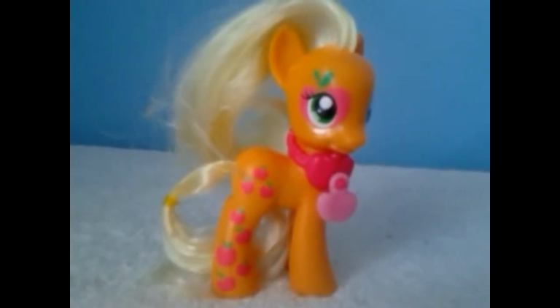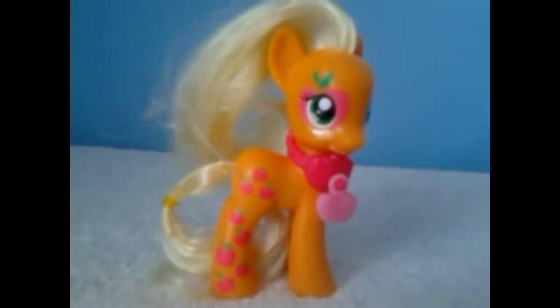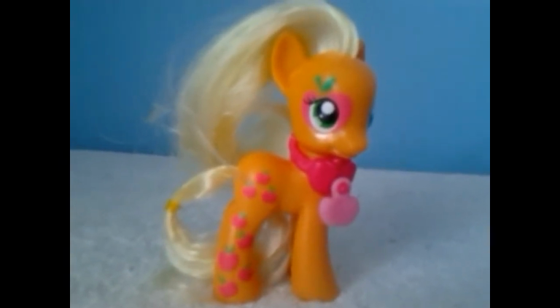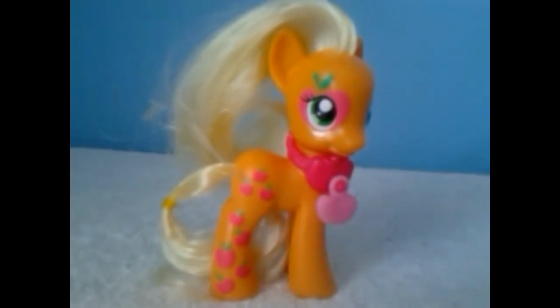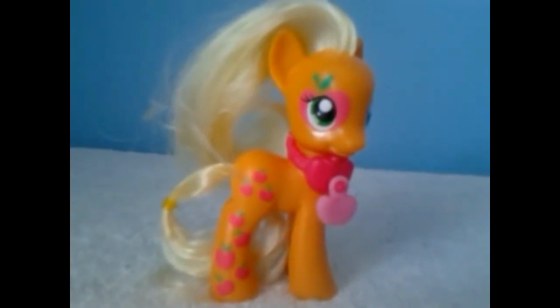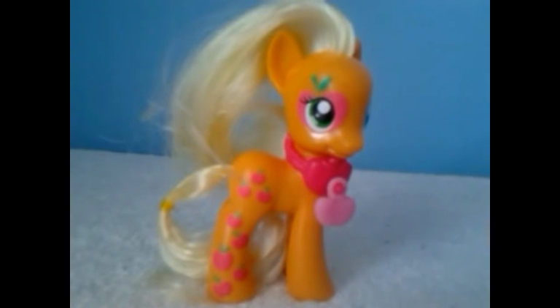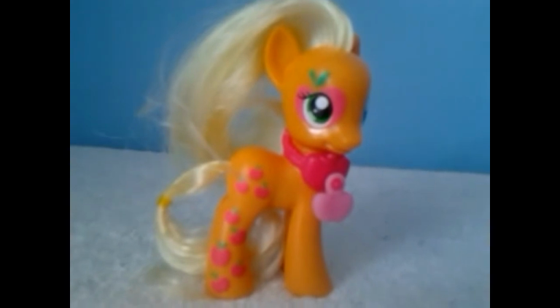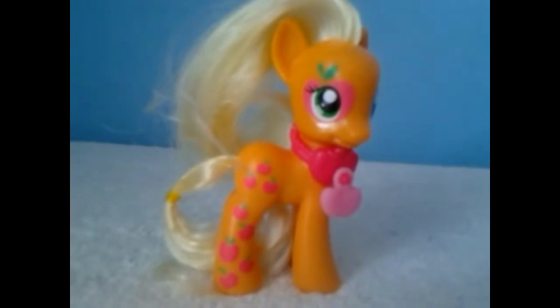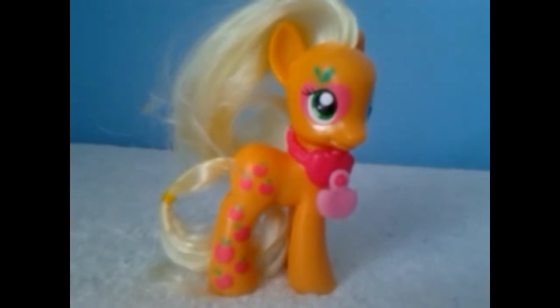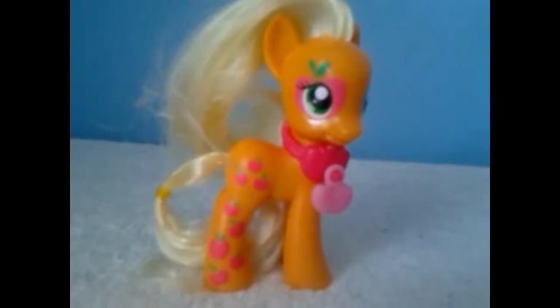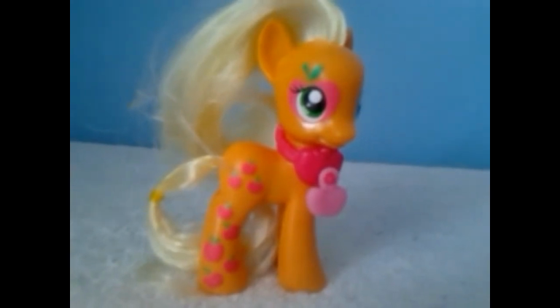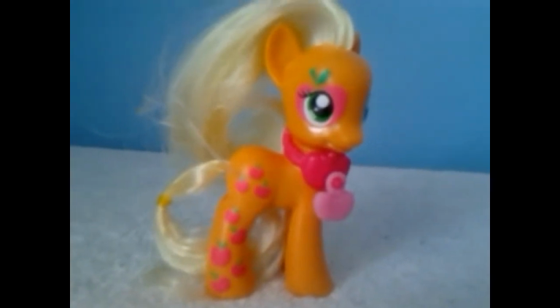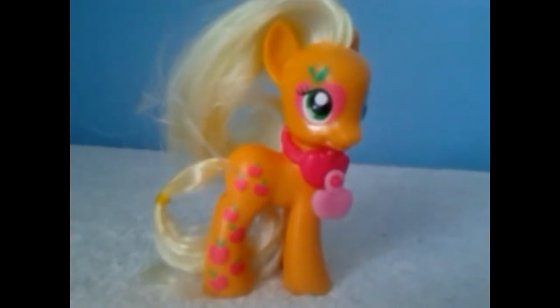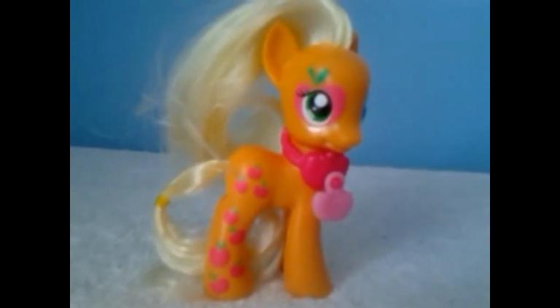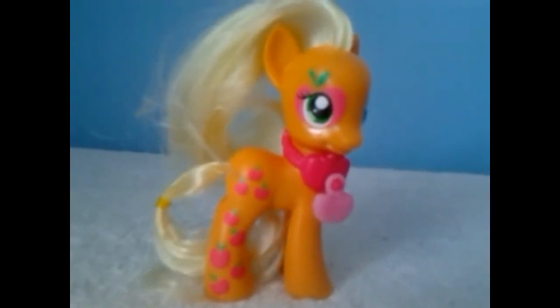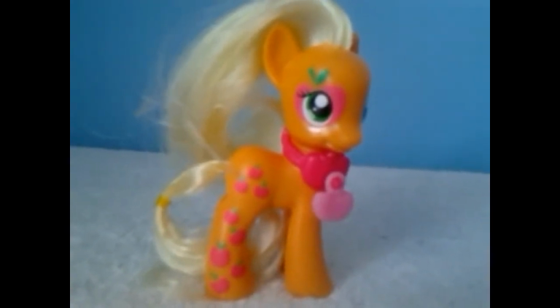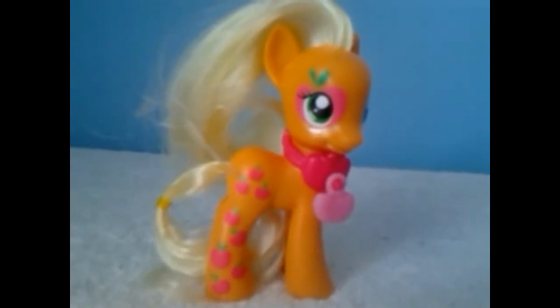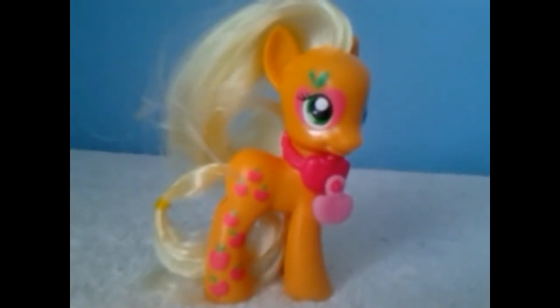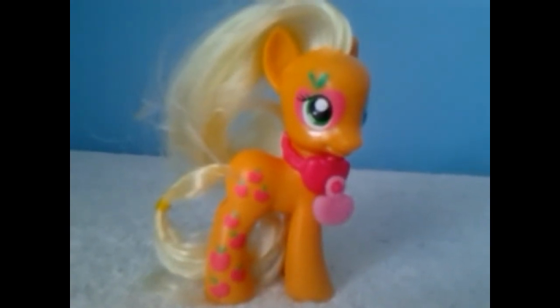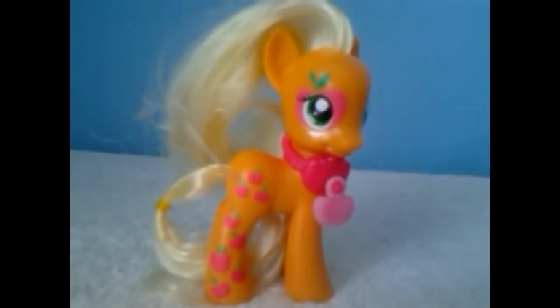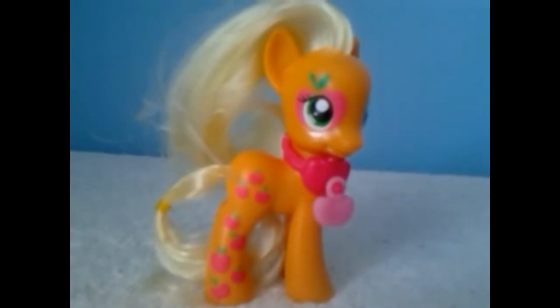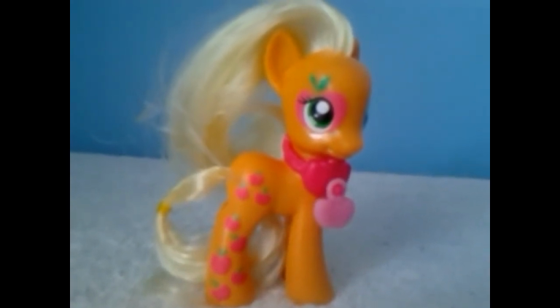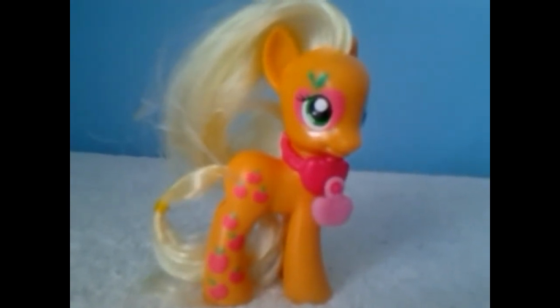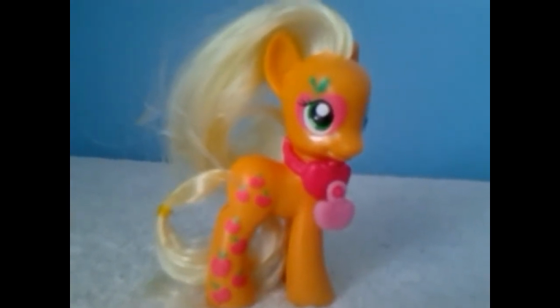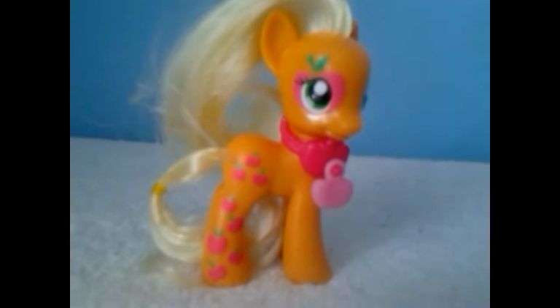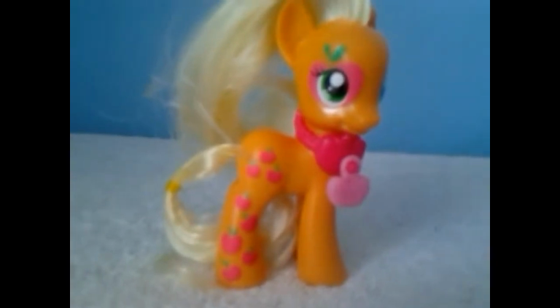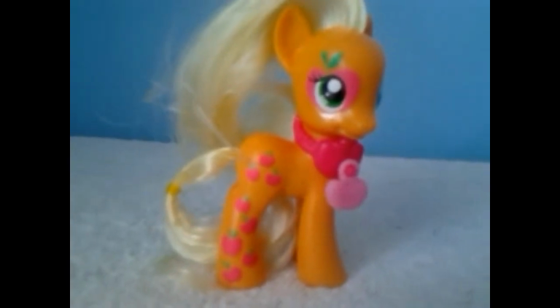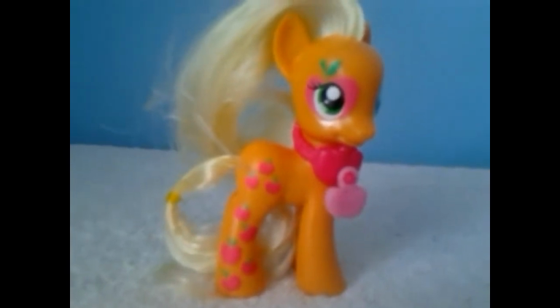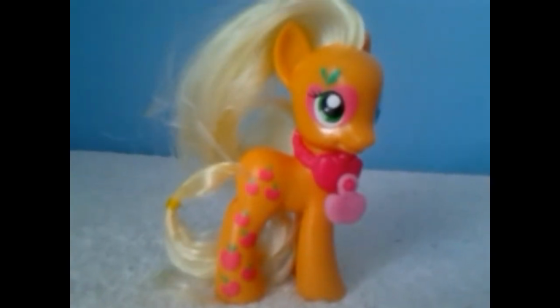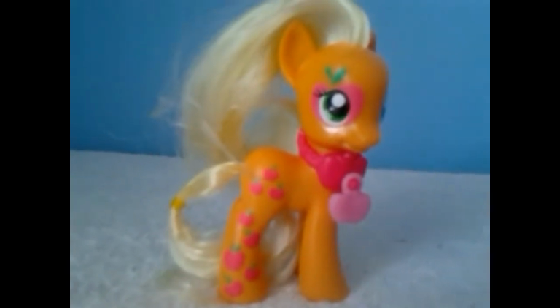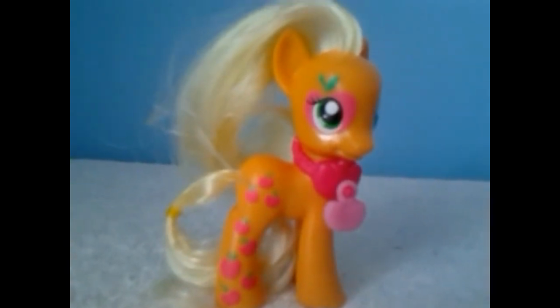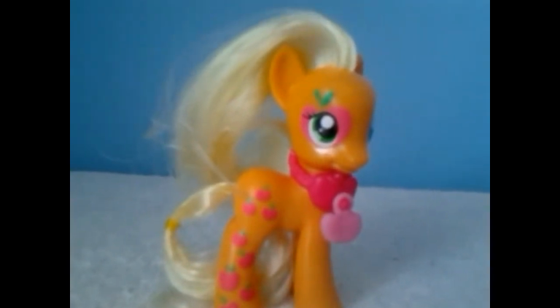Applejack is one of our very favorite ponies — we love Applejack and Rainbow Dash. Thanks for watching our video, please like, share, and subscribe, and we'll be back with more pony videos very soon. Bye!